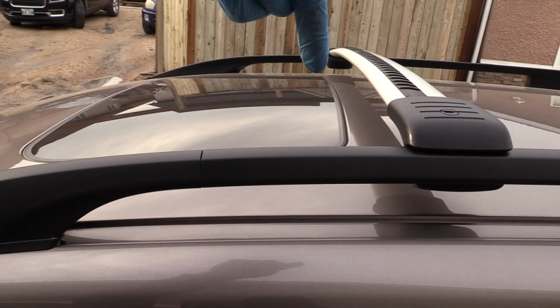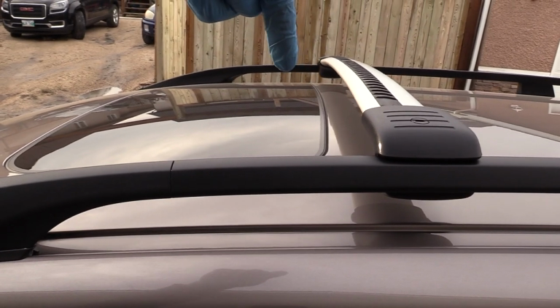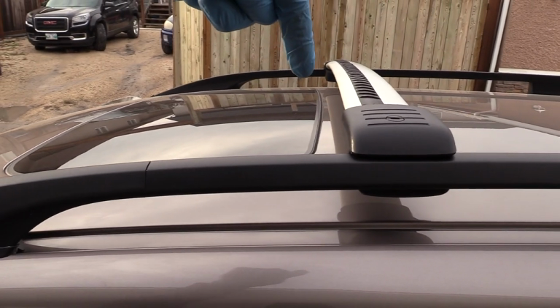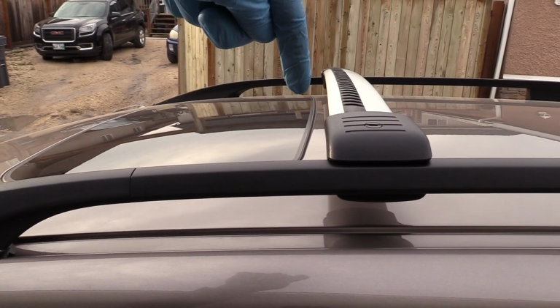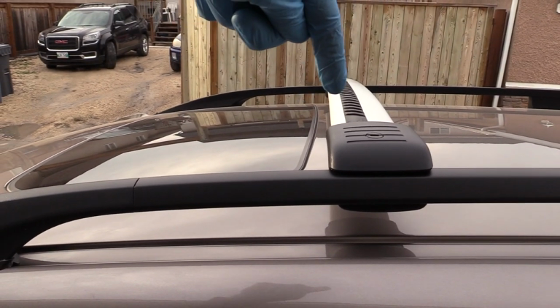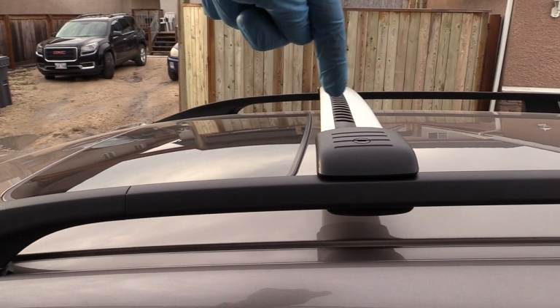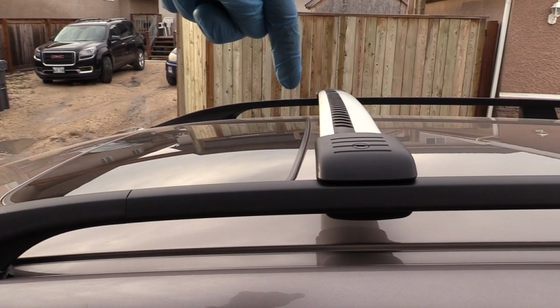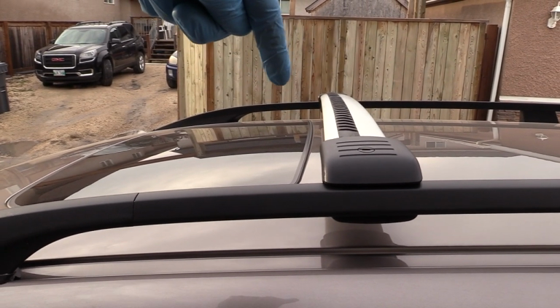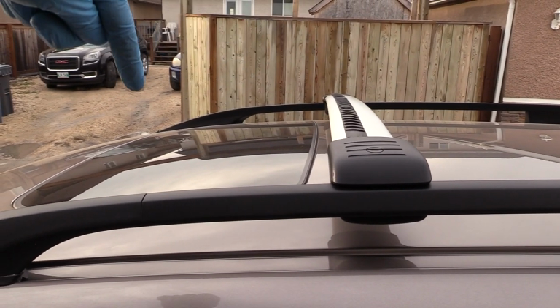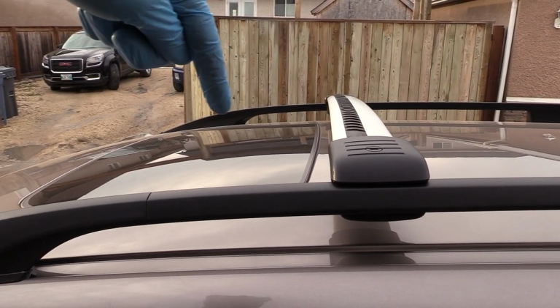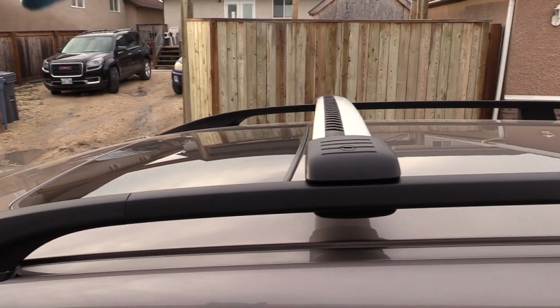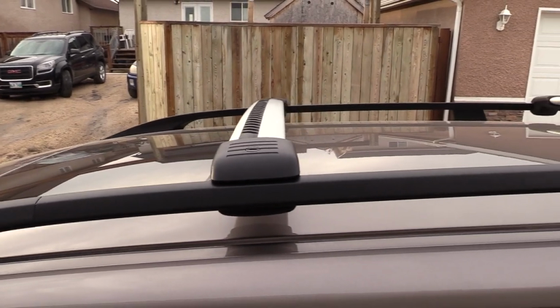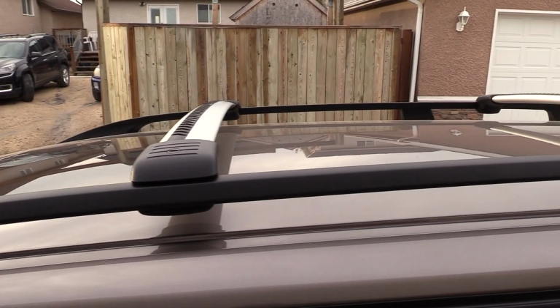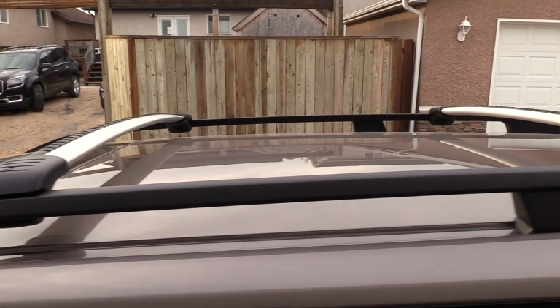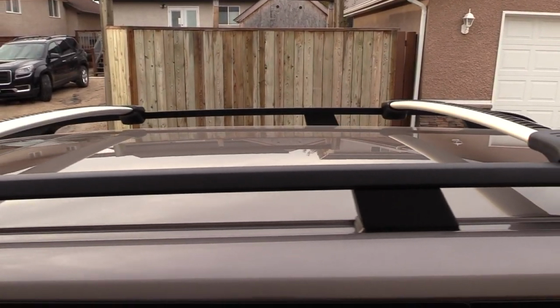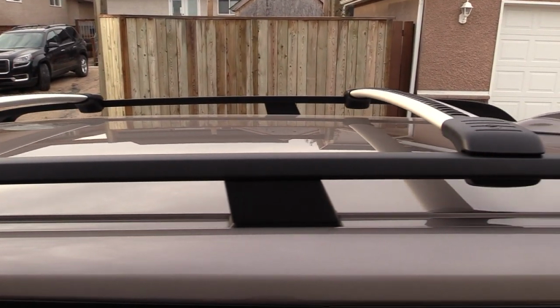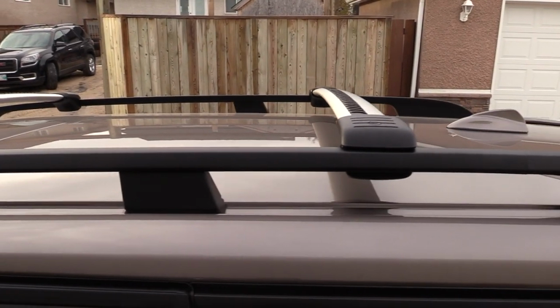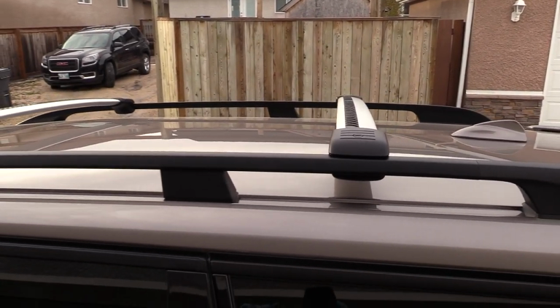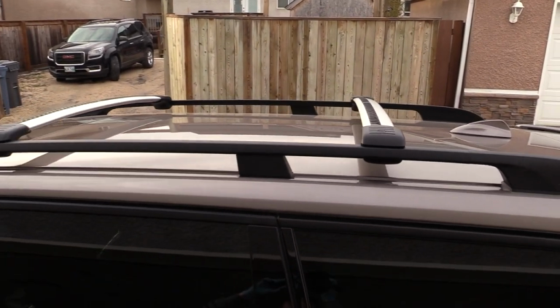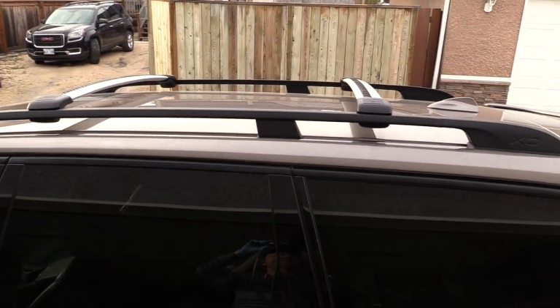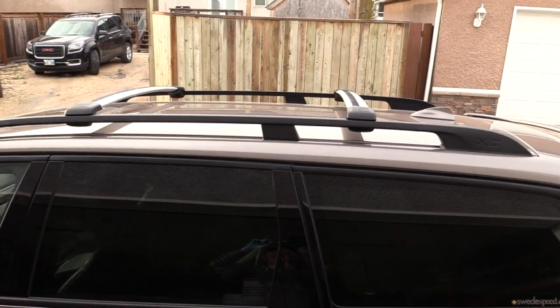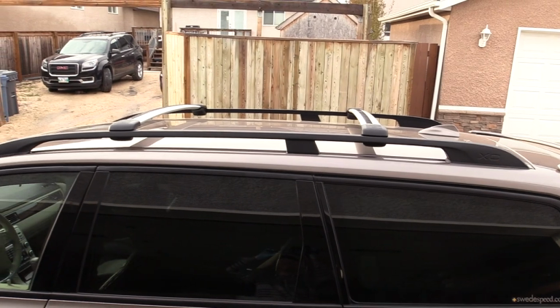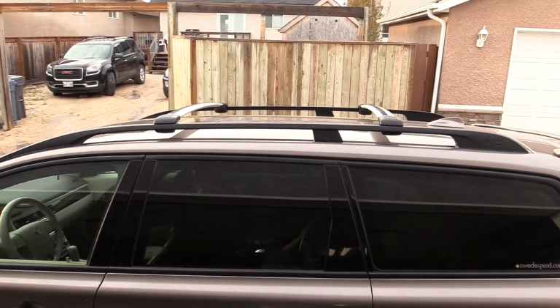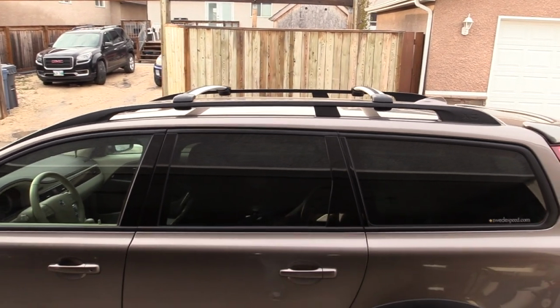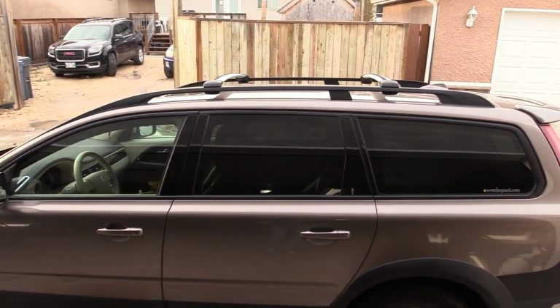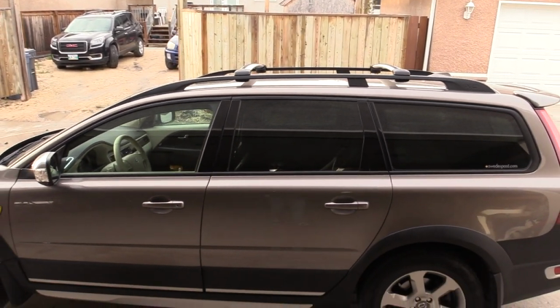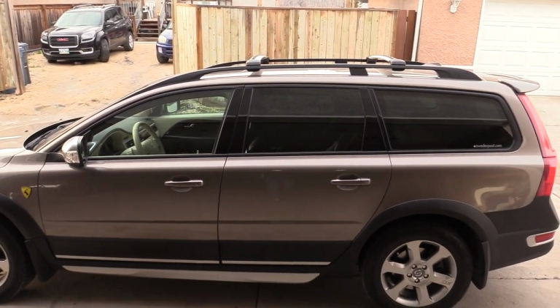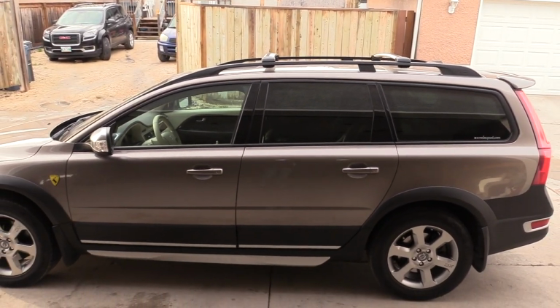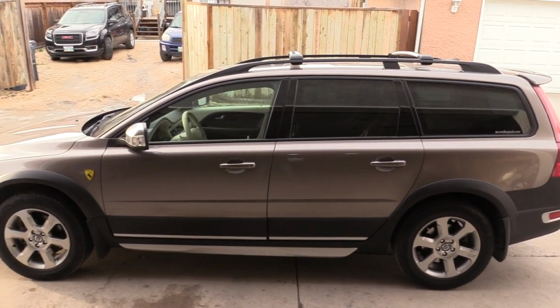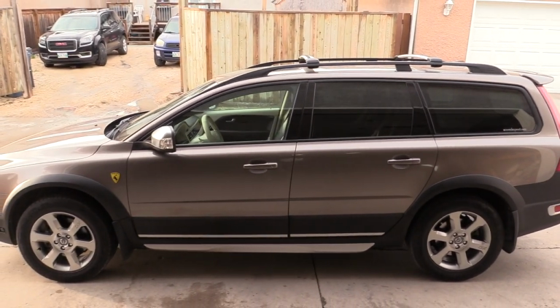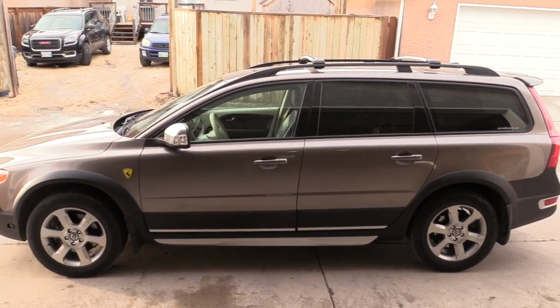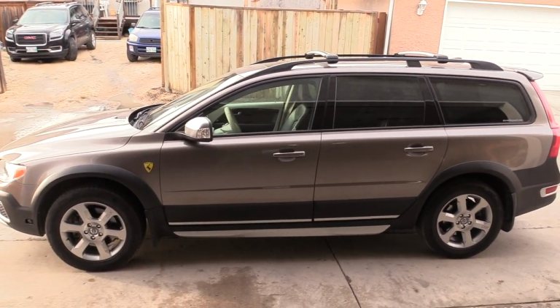By Volvo's instructions, the front load carrier needs to be positioned behind the sunroof to reduce wind noise at highway speeds. I tested this and I didn't notice any difference in wind noise at all.